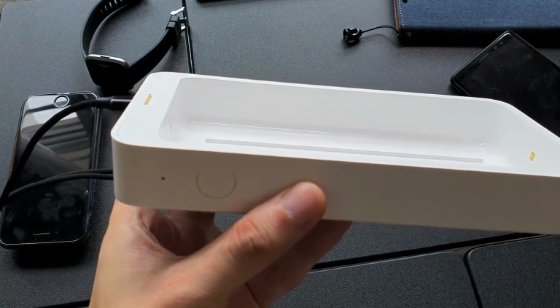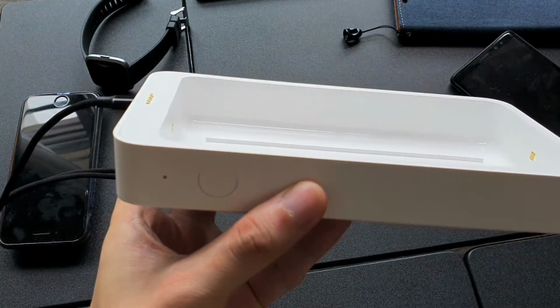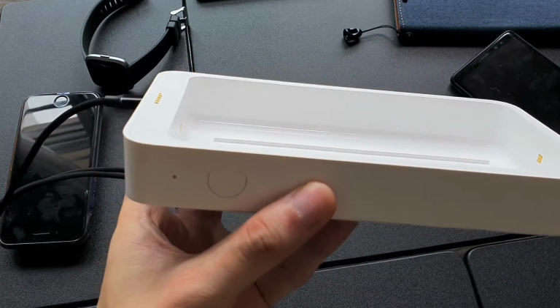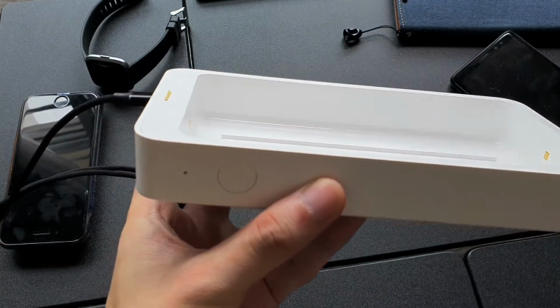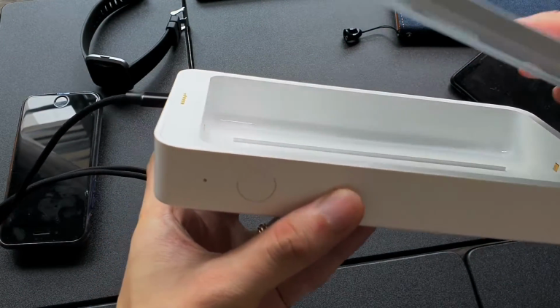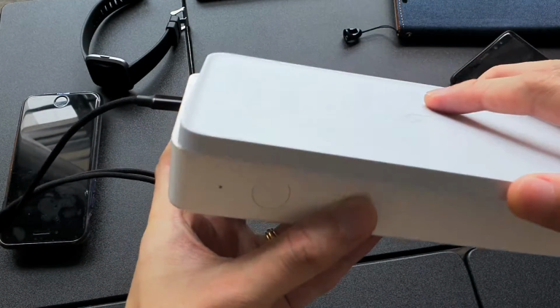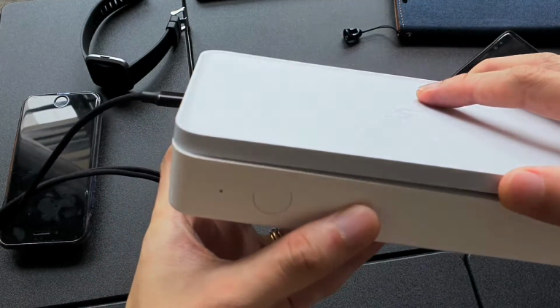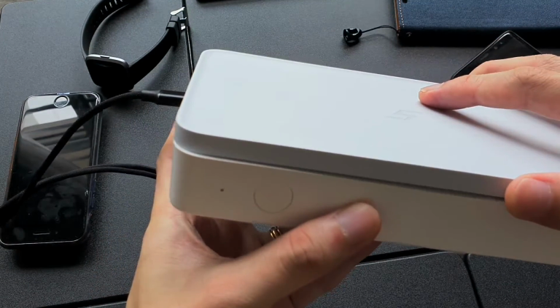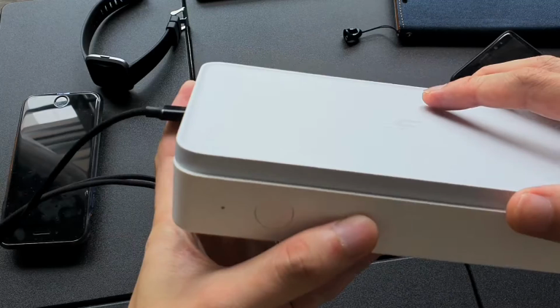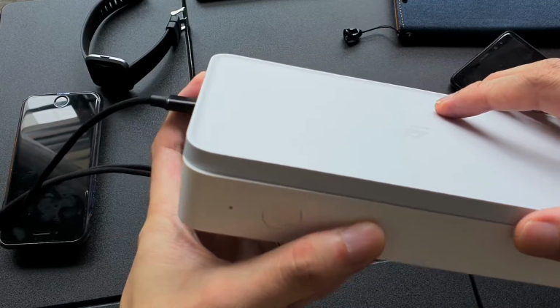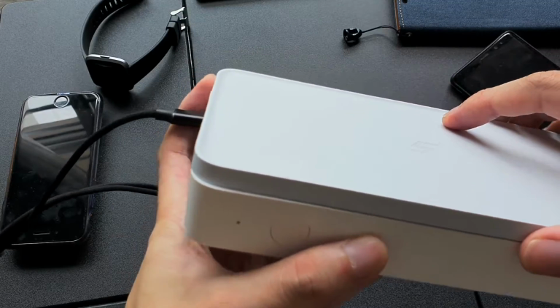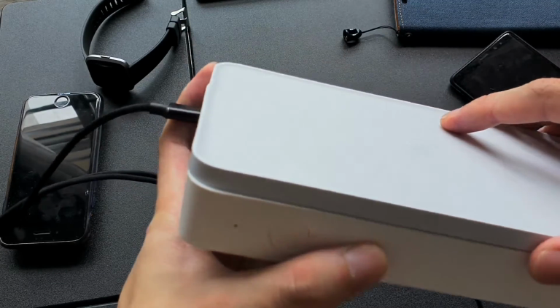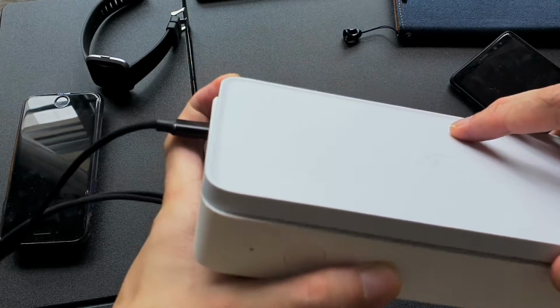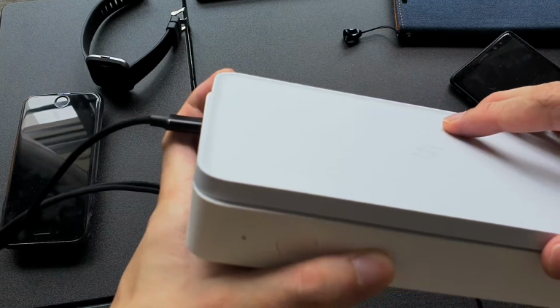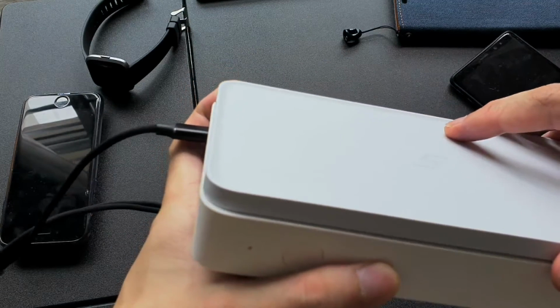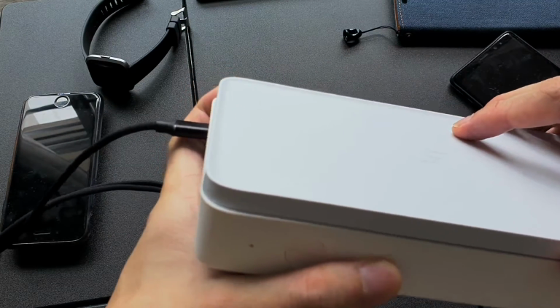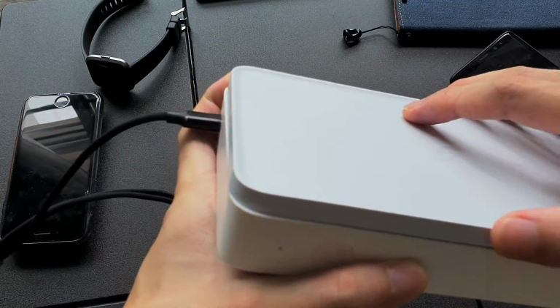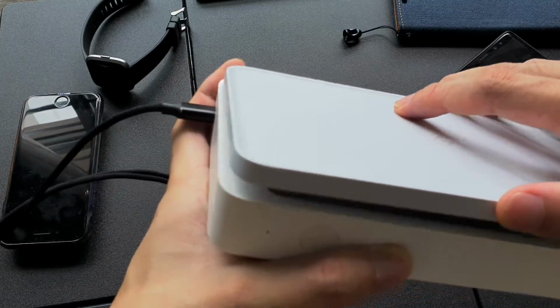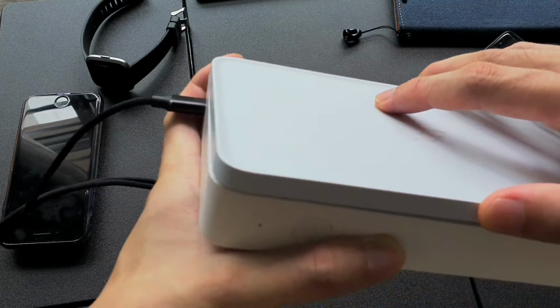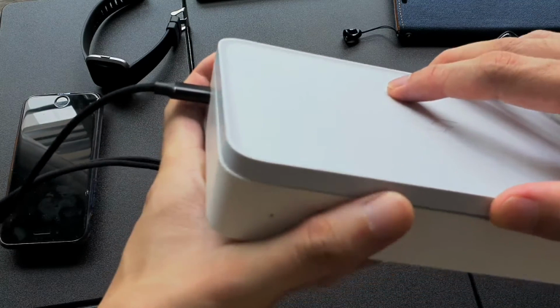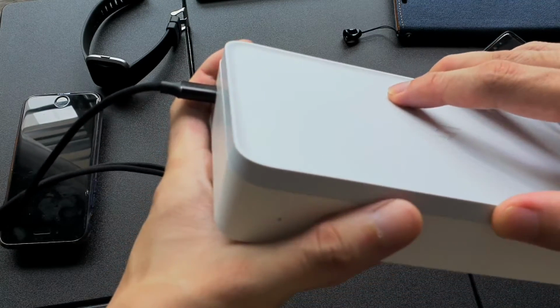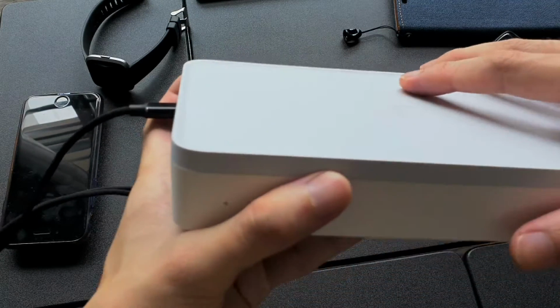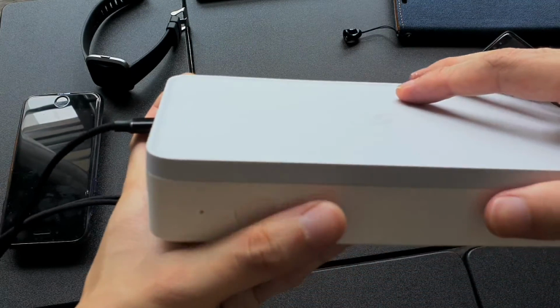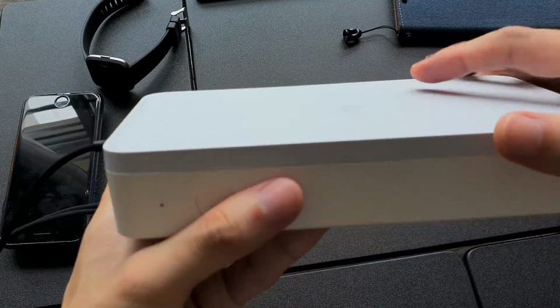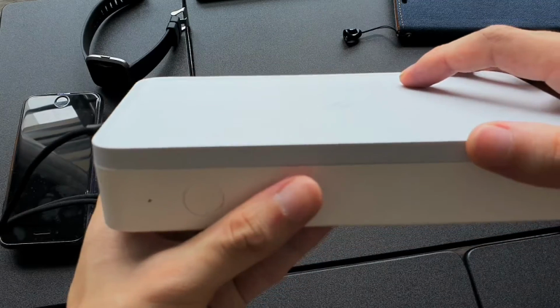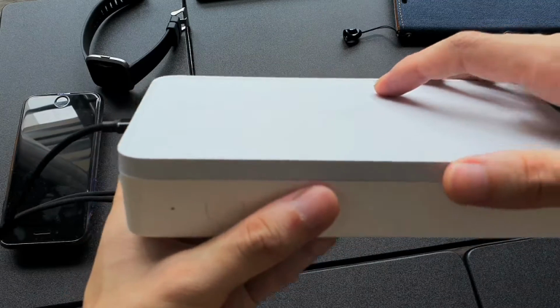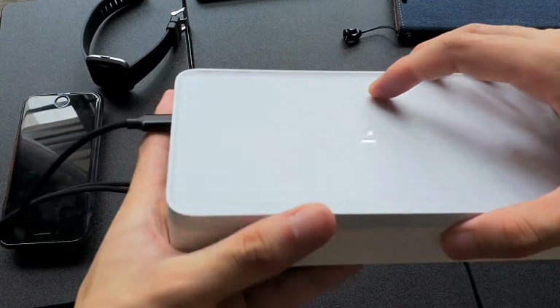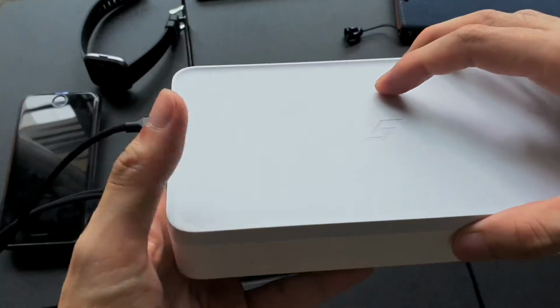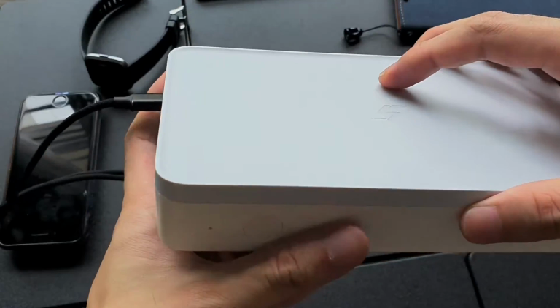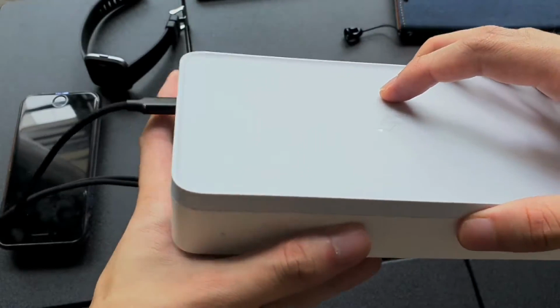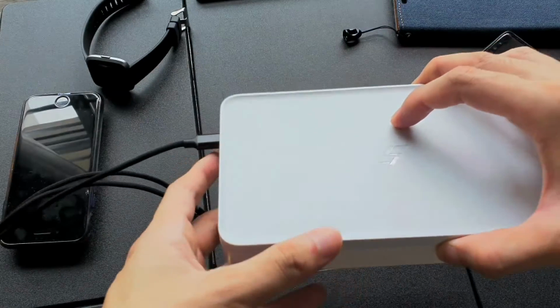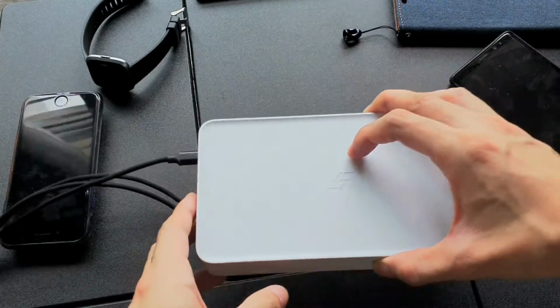Once you take the lid off, the light goes off as well. And once you plug it in, you can feel a tap or magnet force holding the lid.